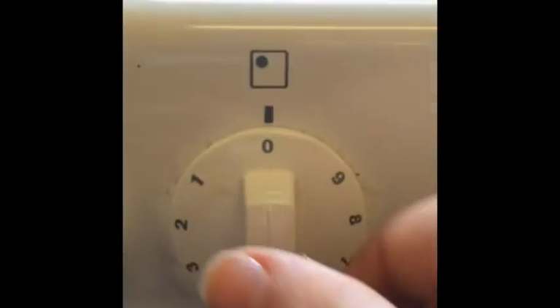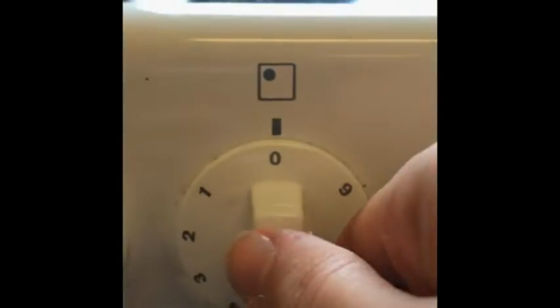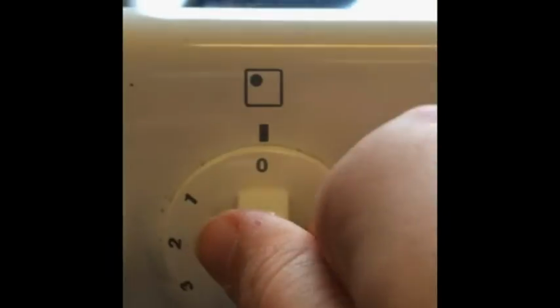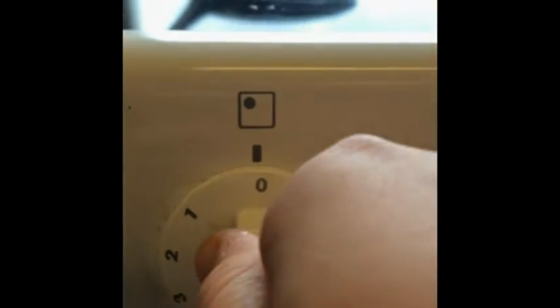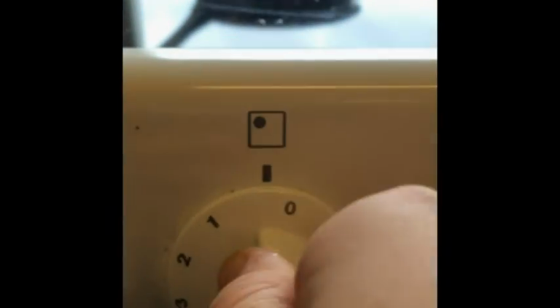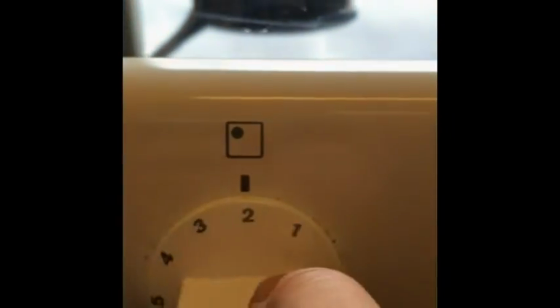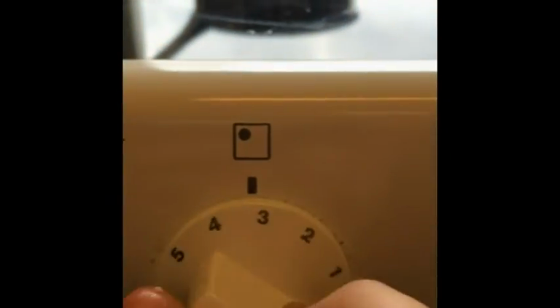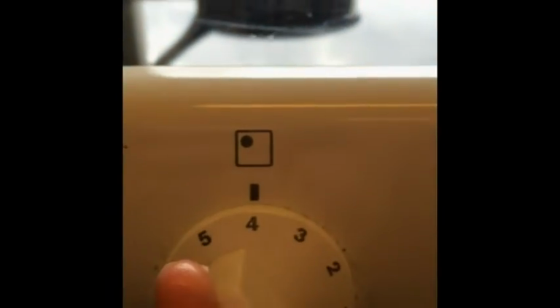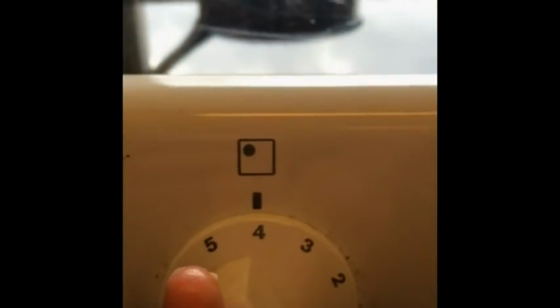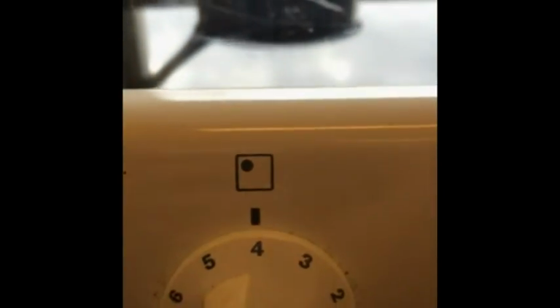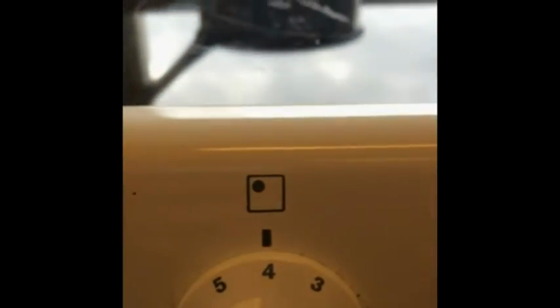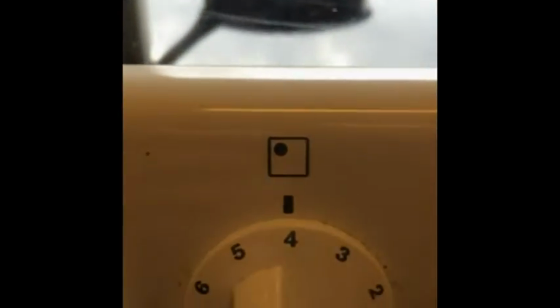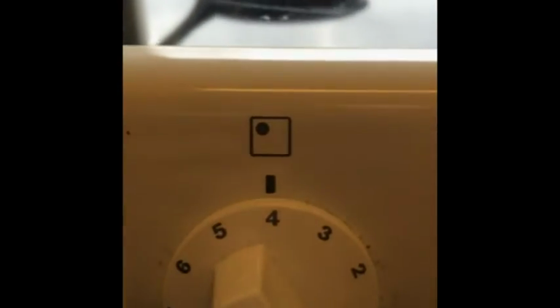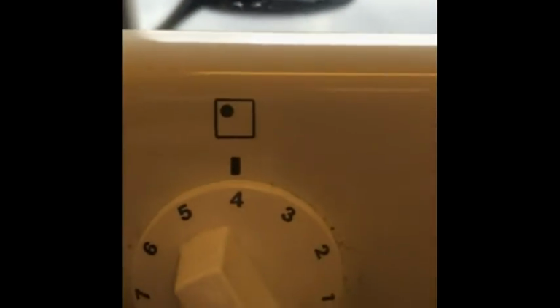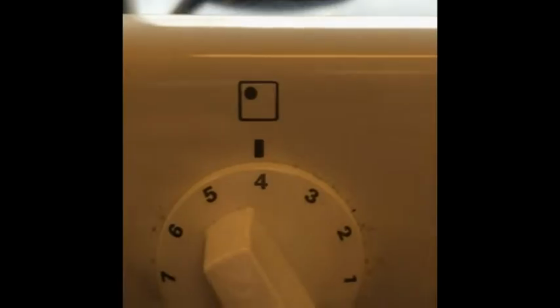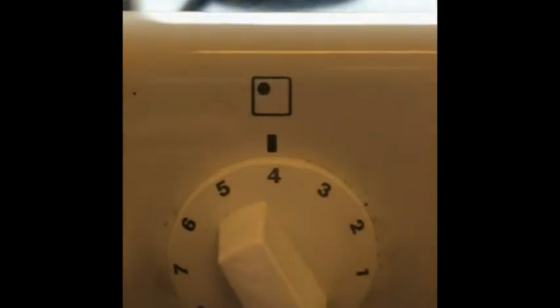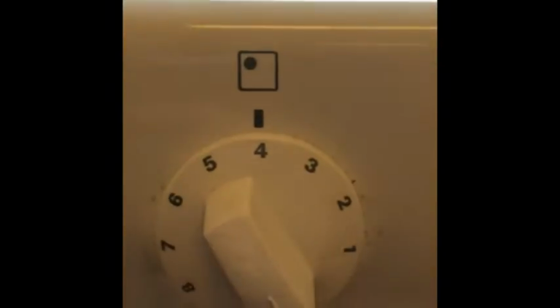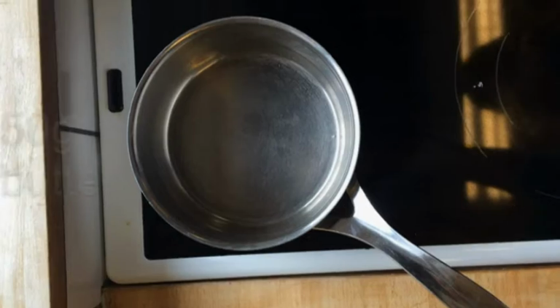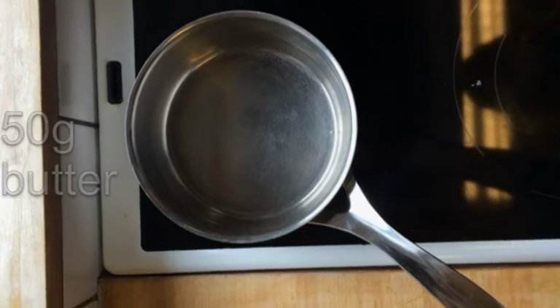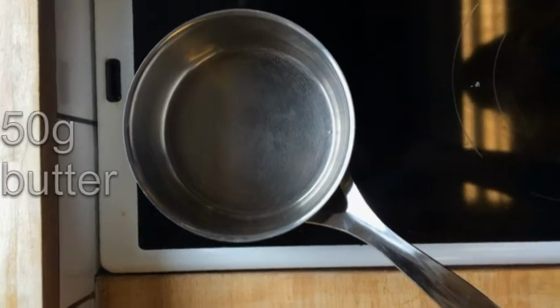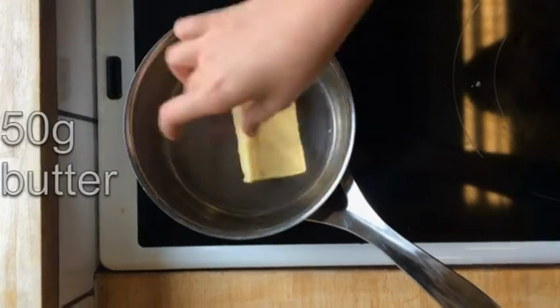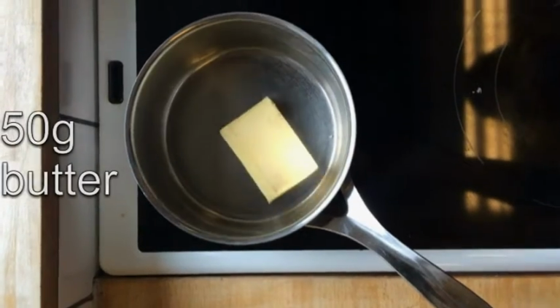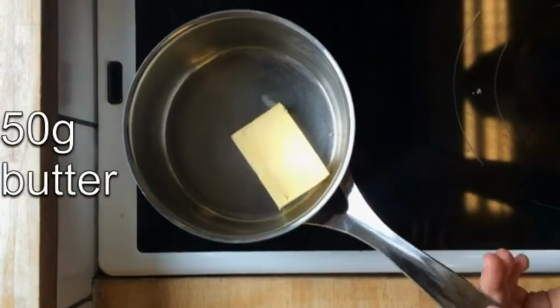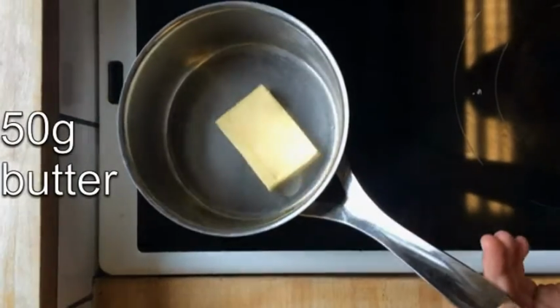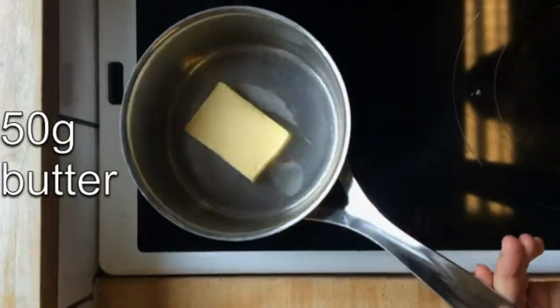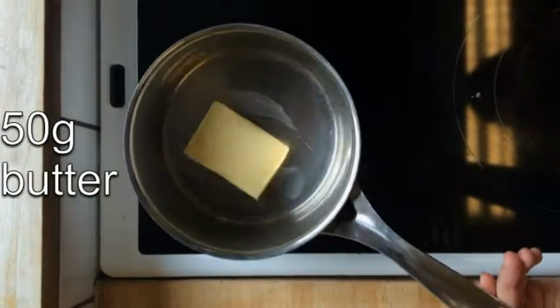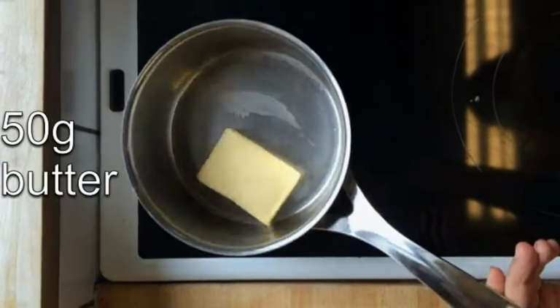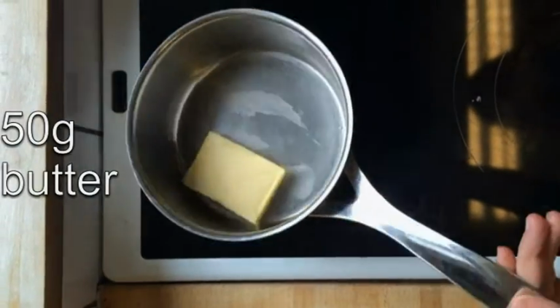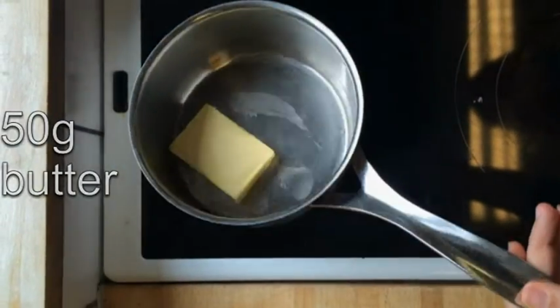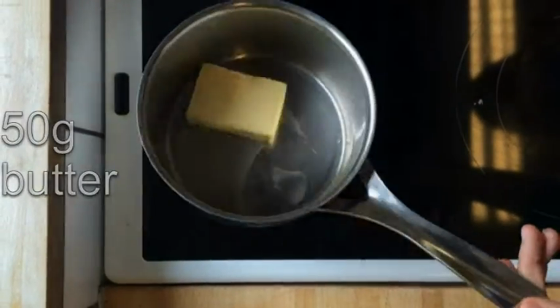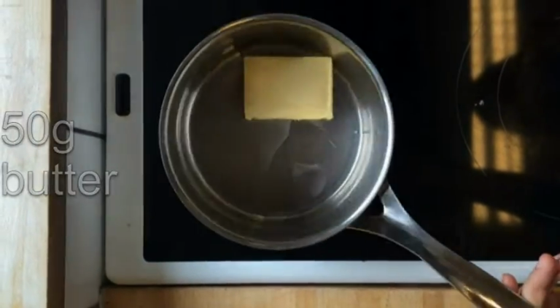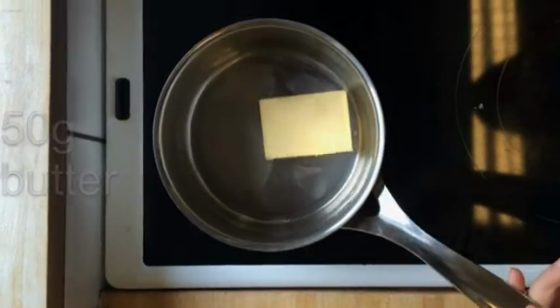Let's turn on the hot plate at number 4. Then we're gonna melt the butter in a small saucepan.